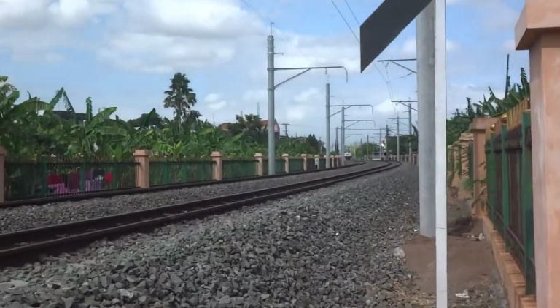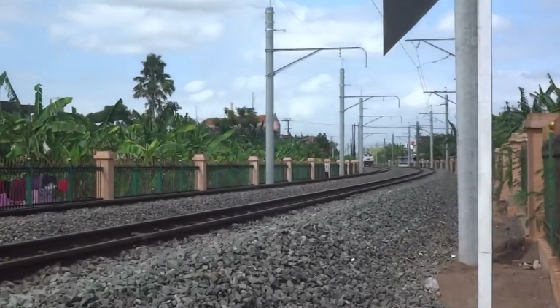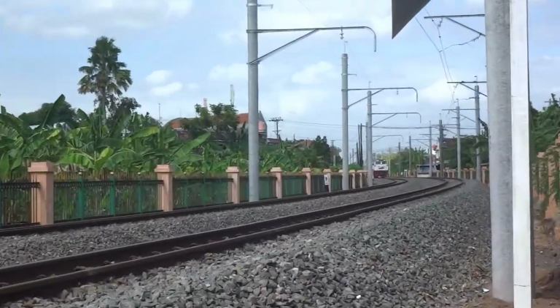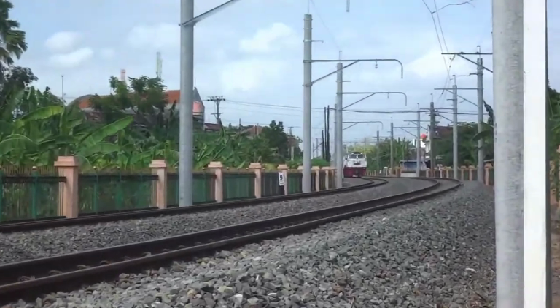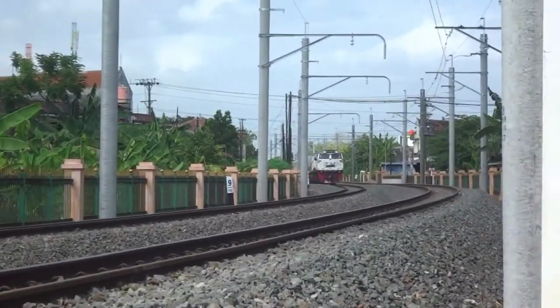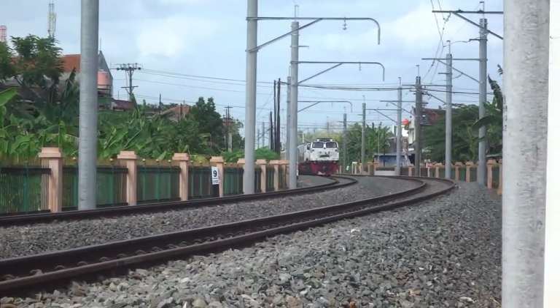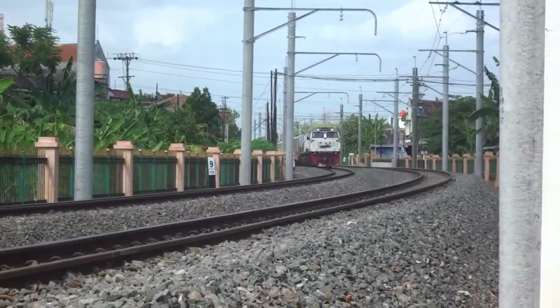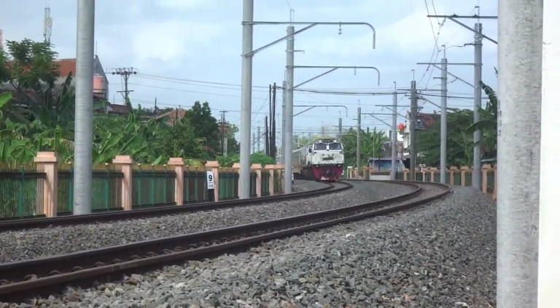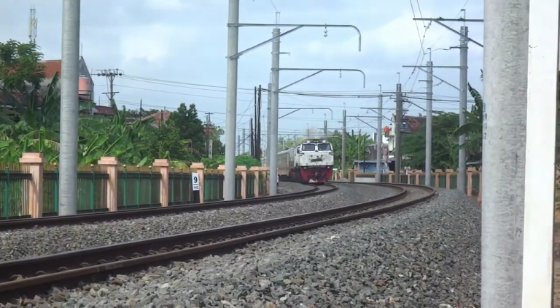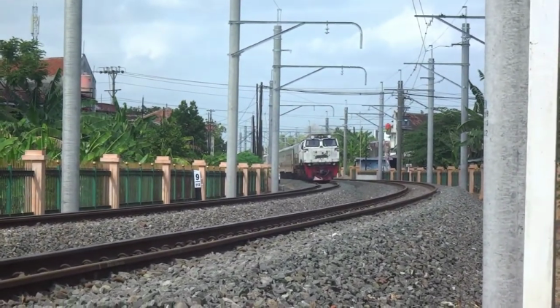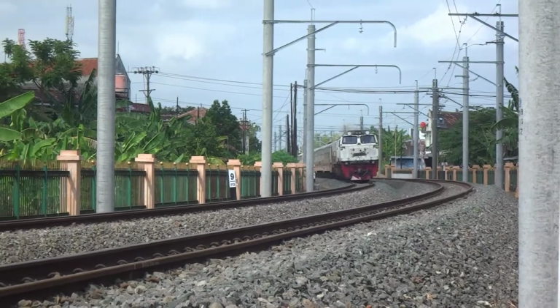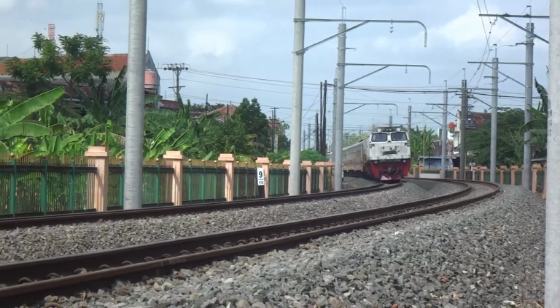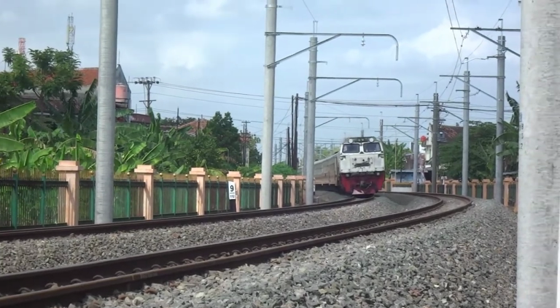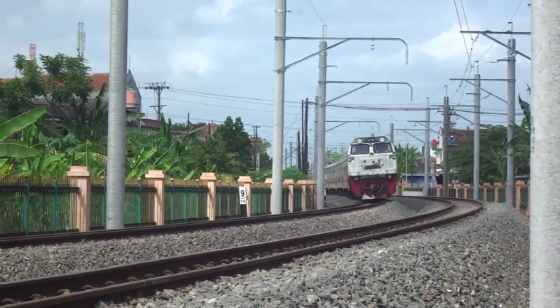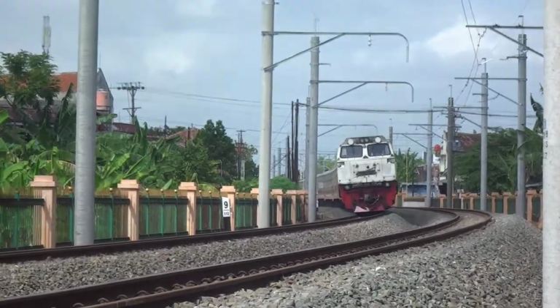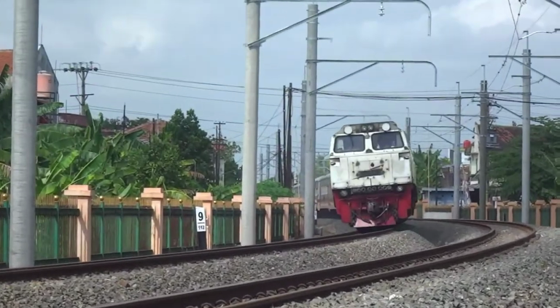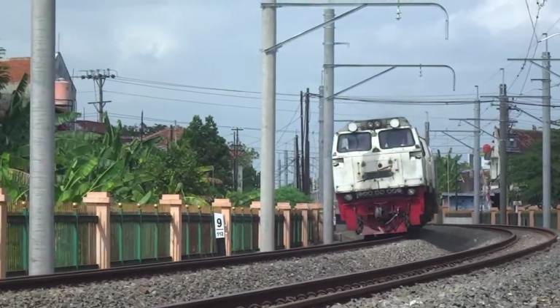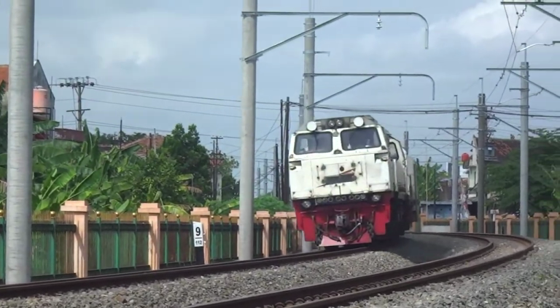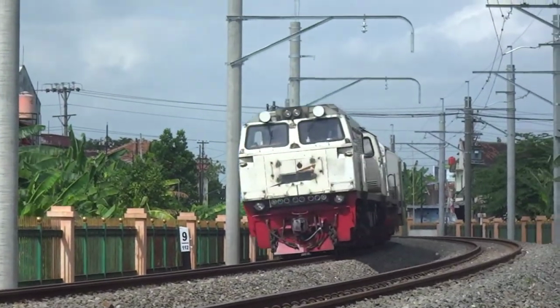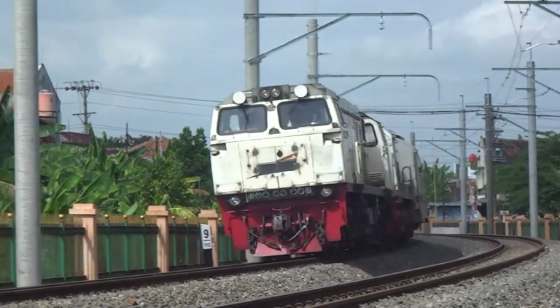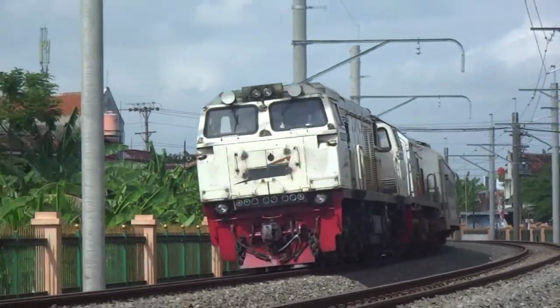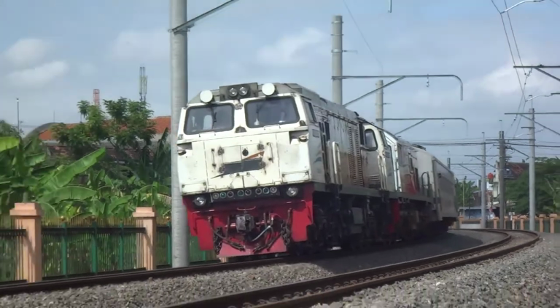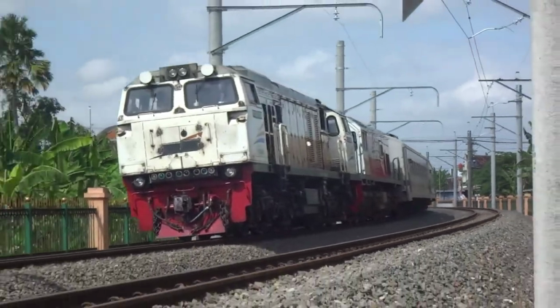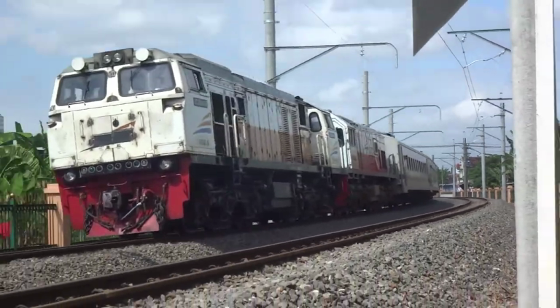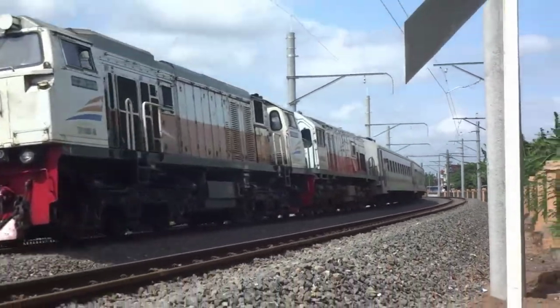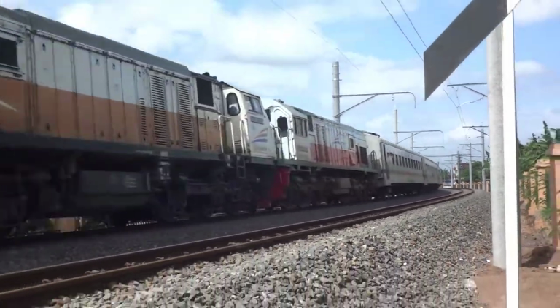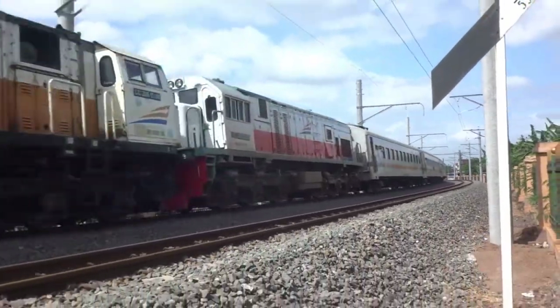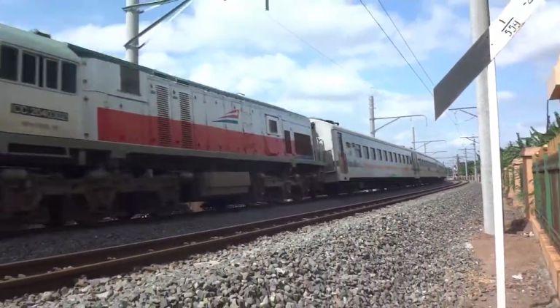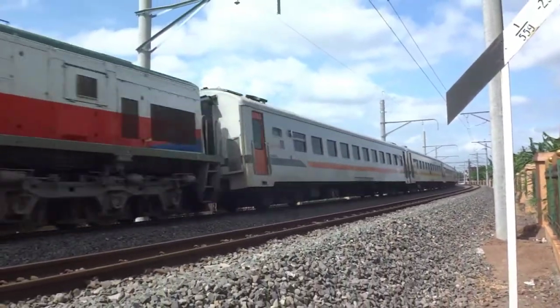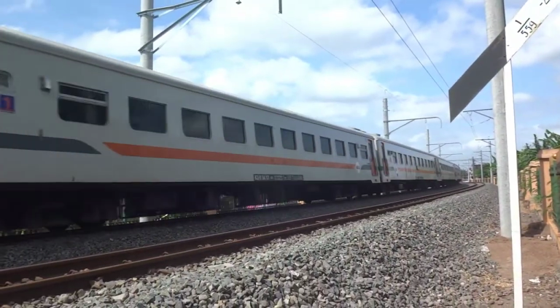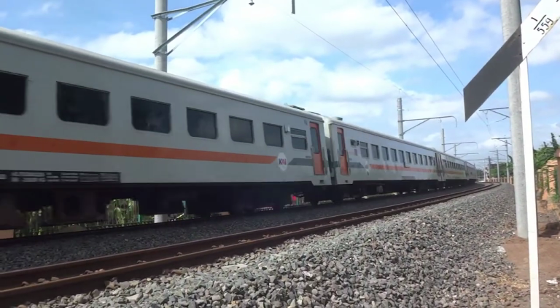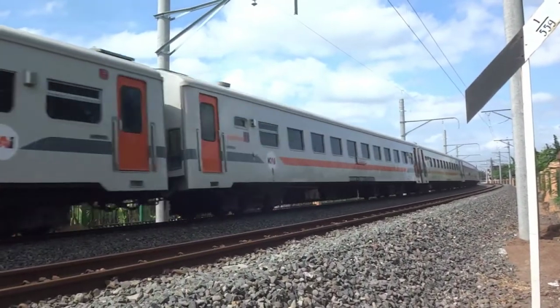Traksi ganda sama double traksi itu sama atau beda? Dua istilah itu sama ya guys. Traksi ganda adalah terjemahan dari bahasa Inggrisnya double traction, yang berarti dua mesin penarik, atau di dalam kereta api disebut lokomotif.